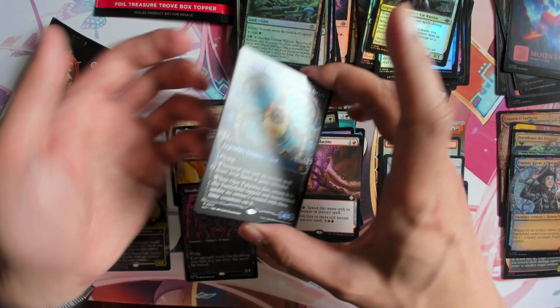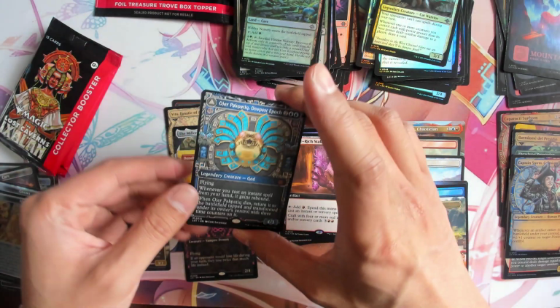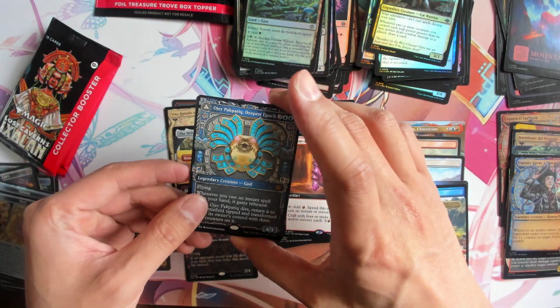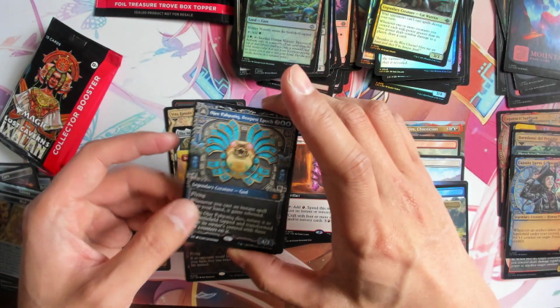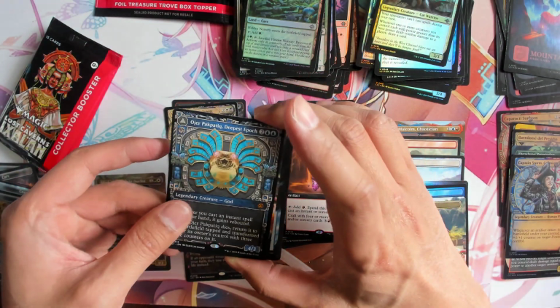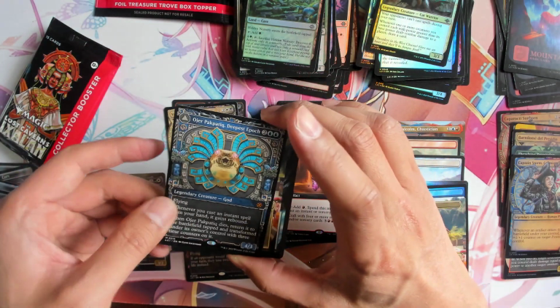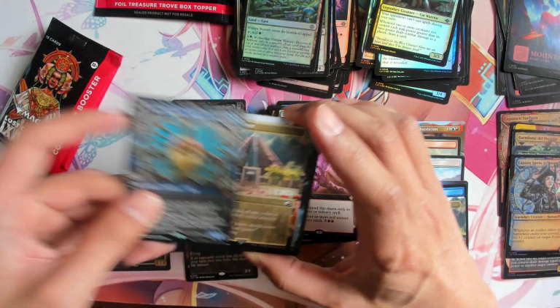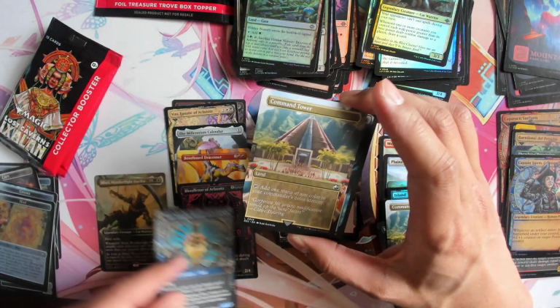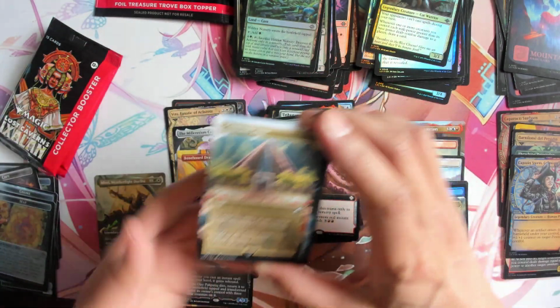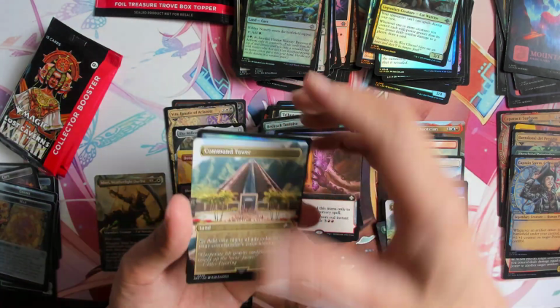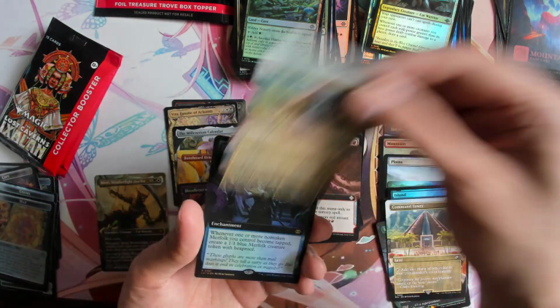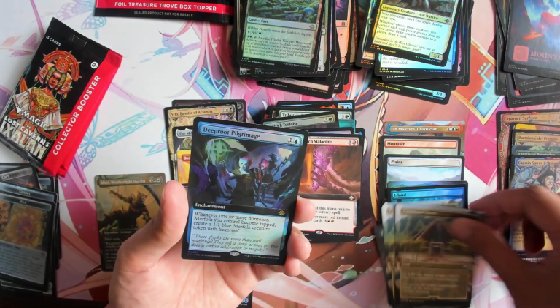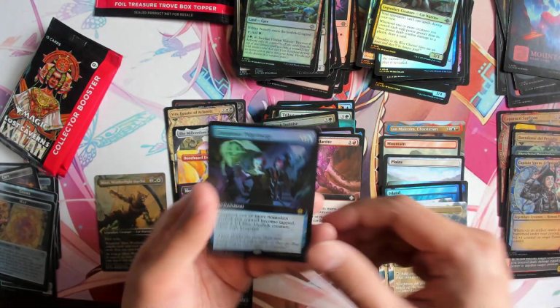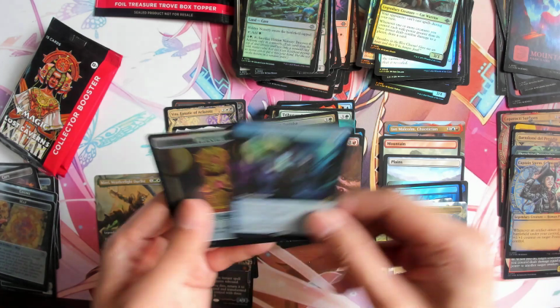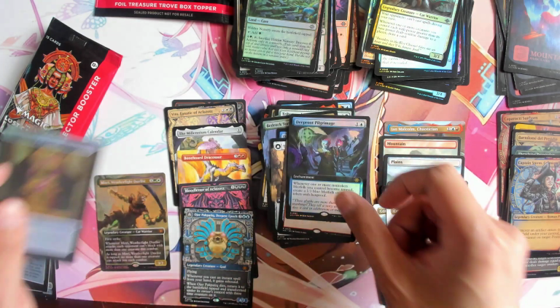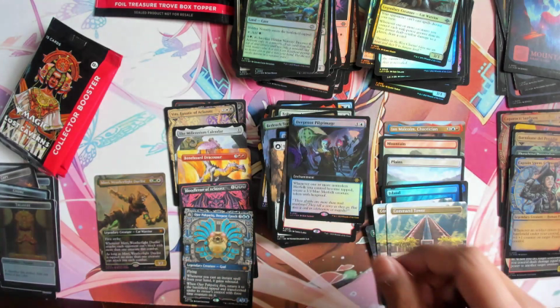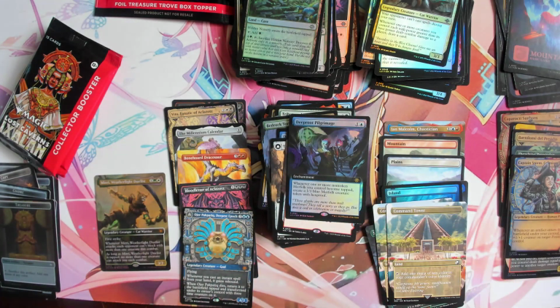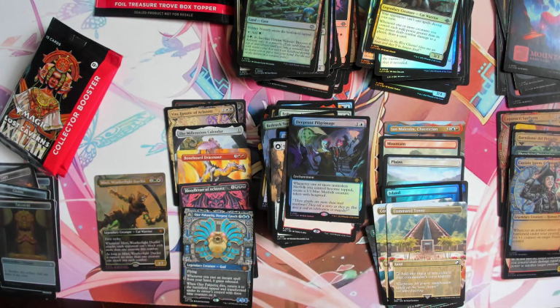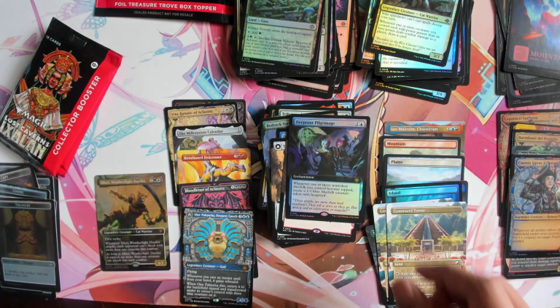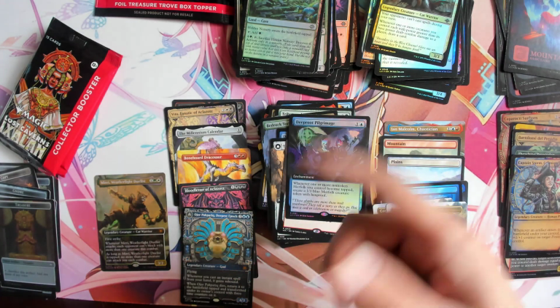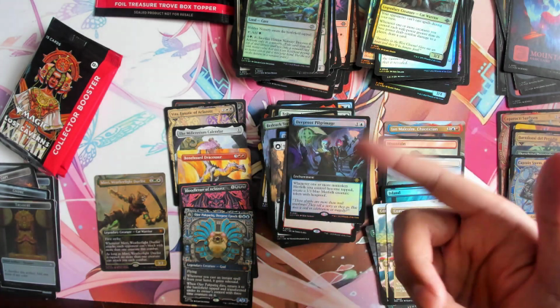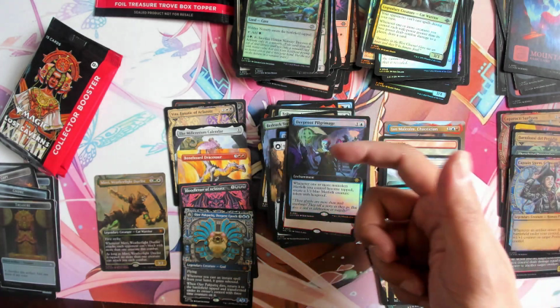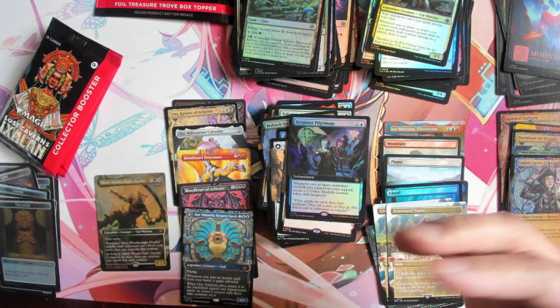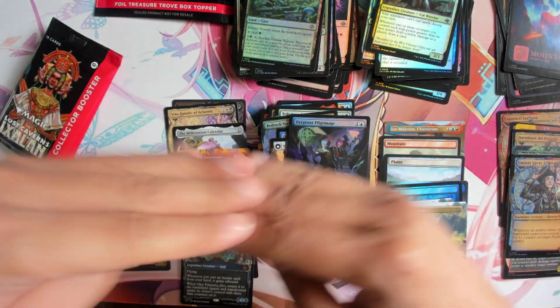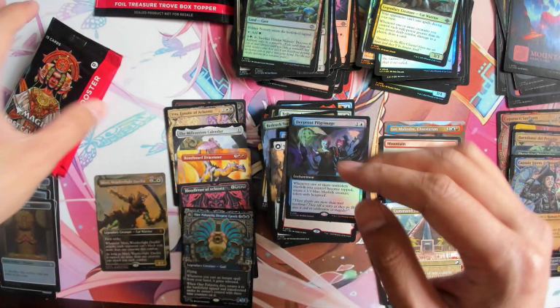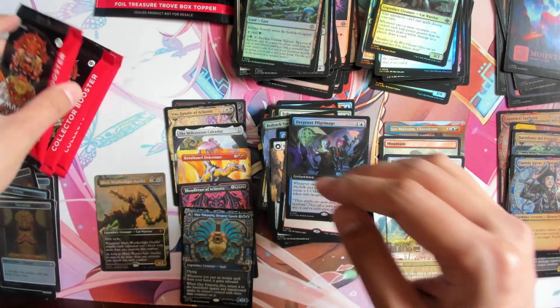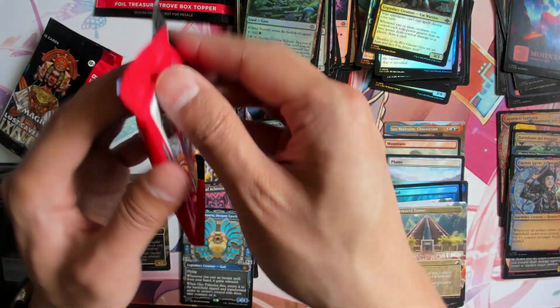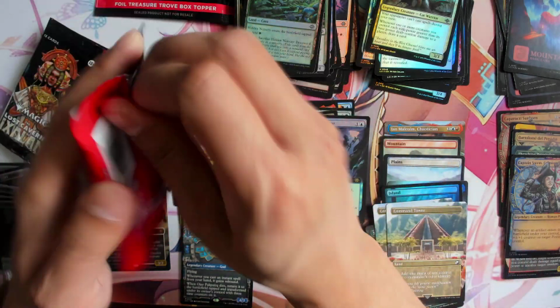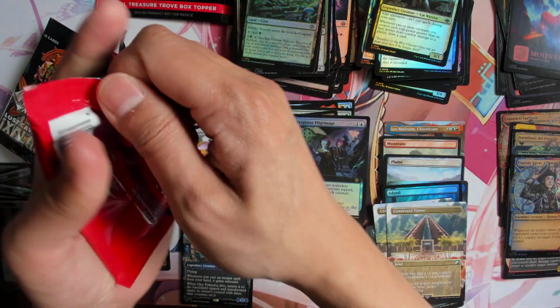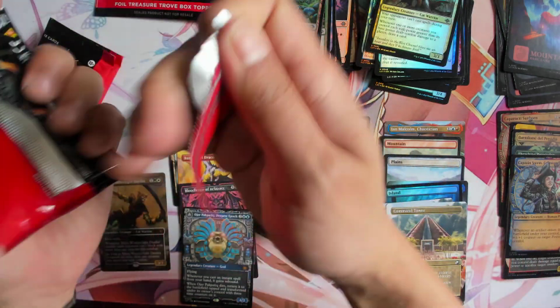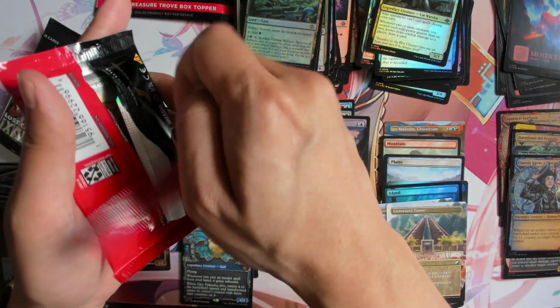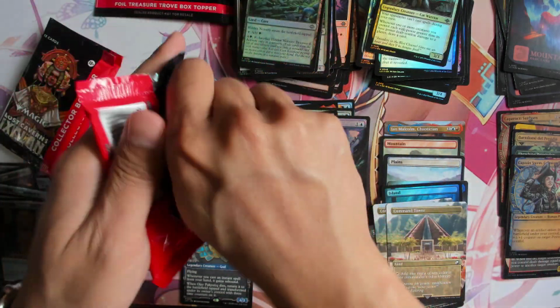We got the Blue God Mythic, and then we got another Command Tower followed by Deep Root. What I mean is they have their own different stacks of cards, so you can really tell the difference.